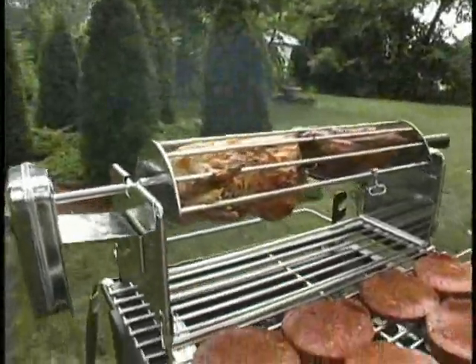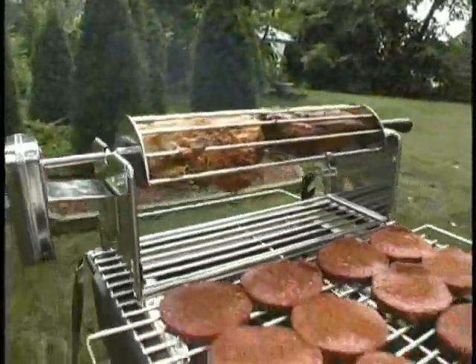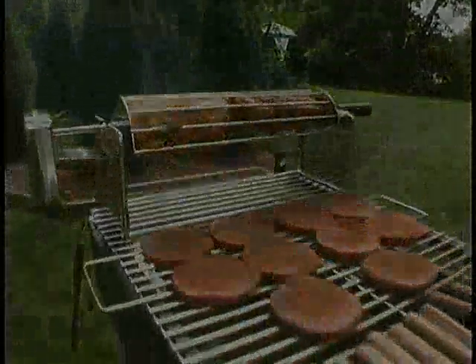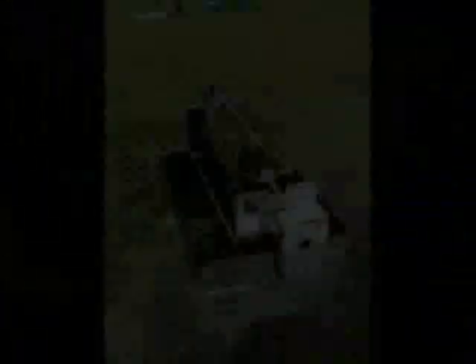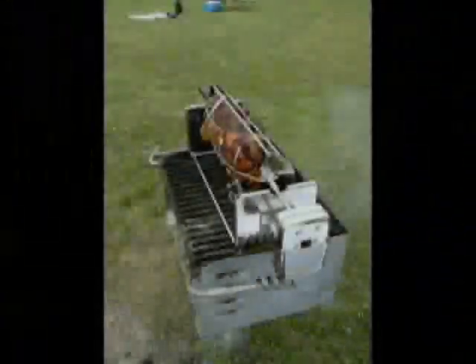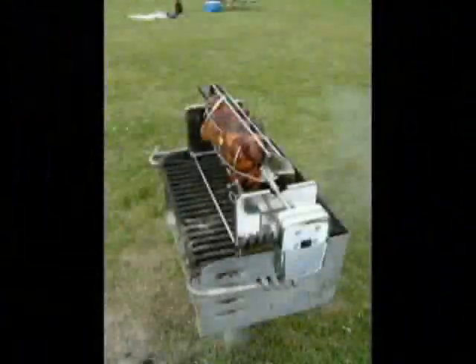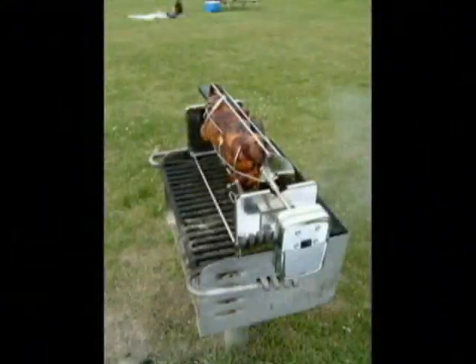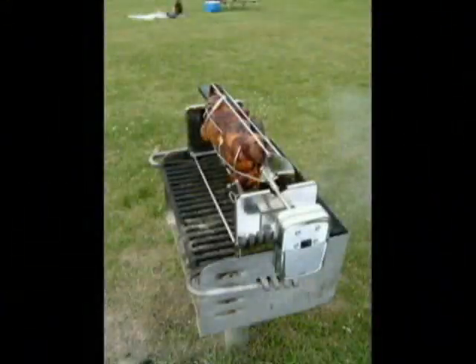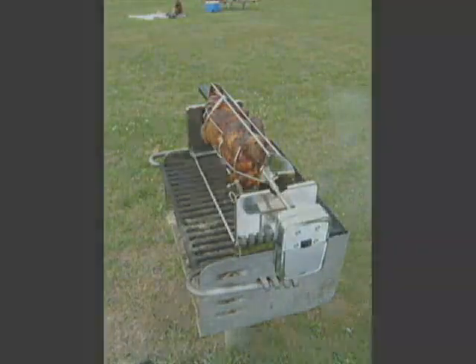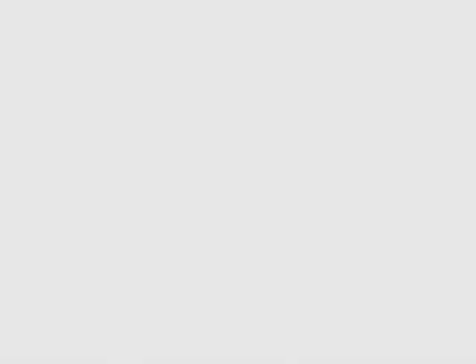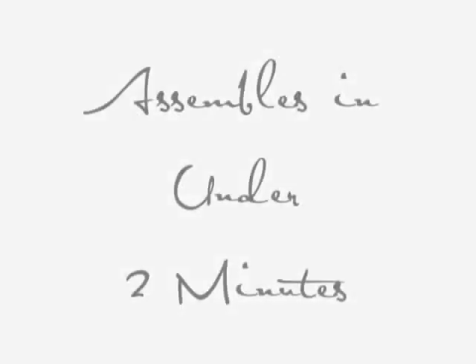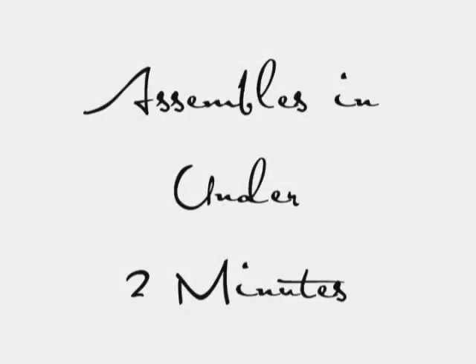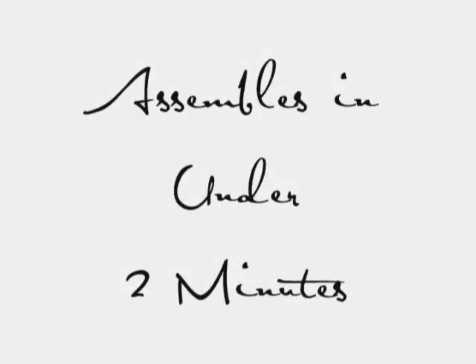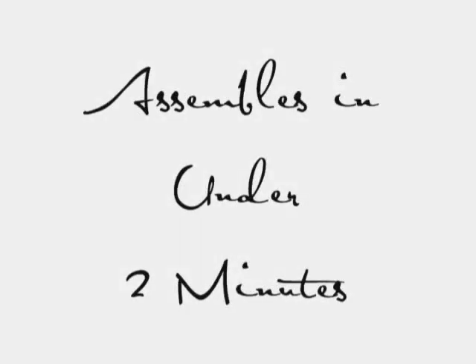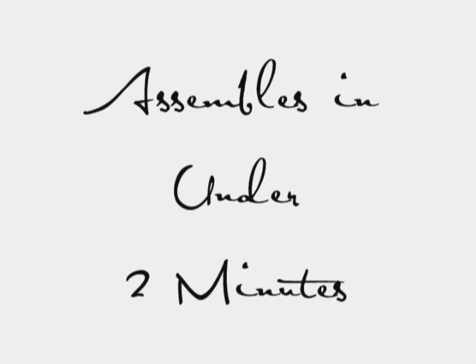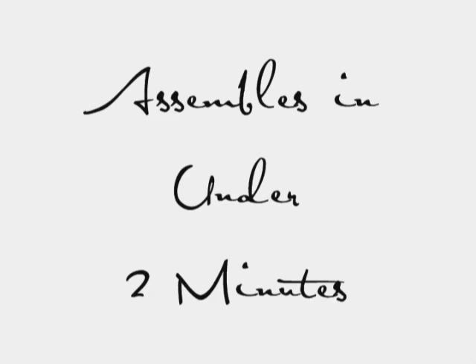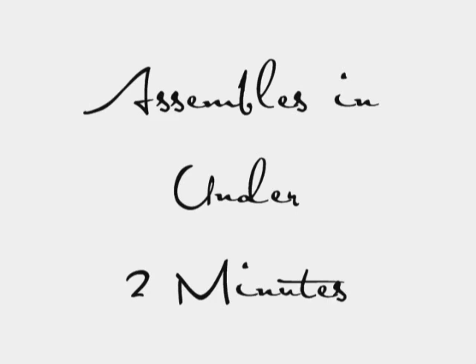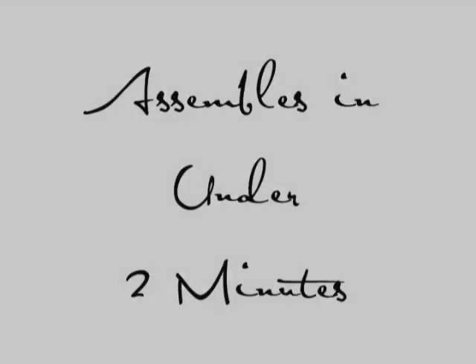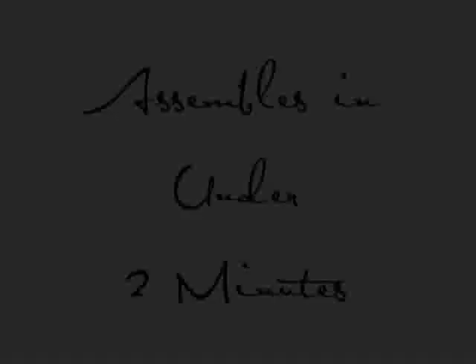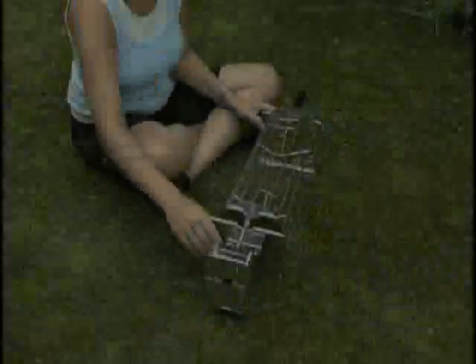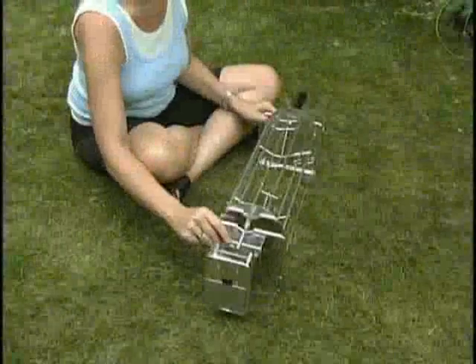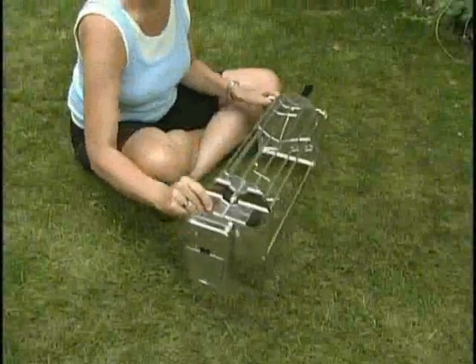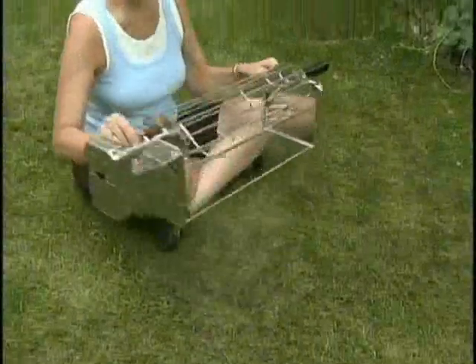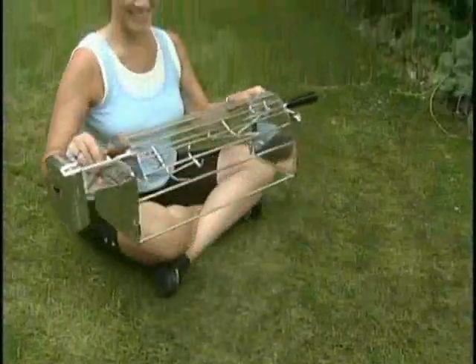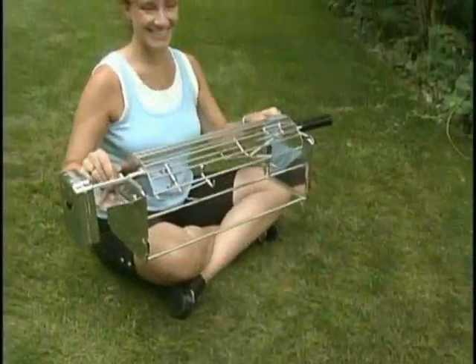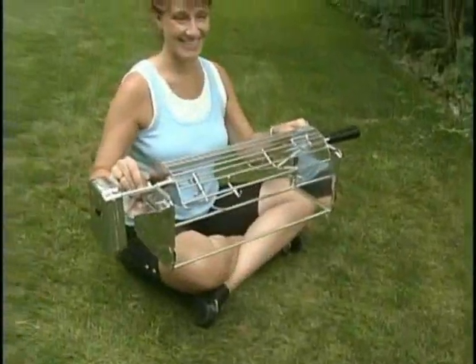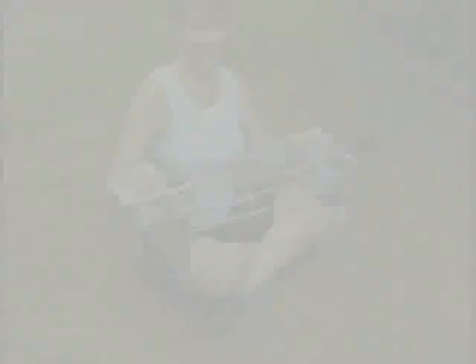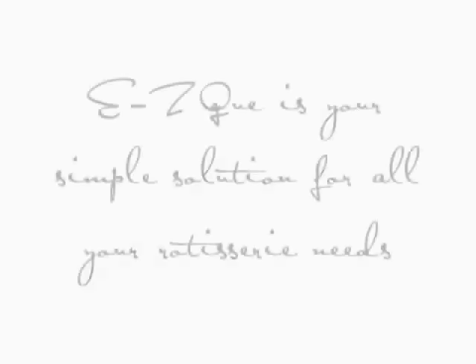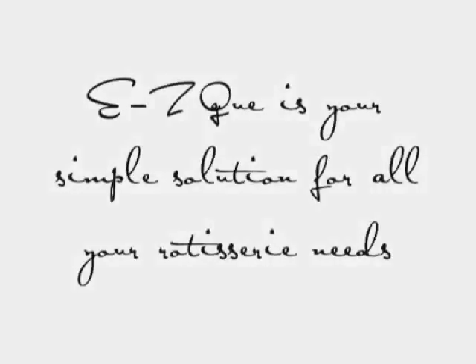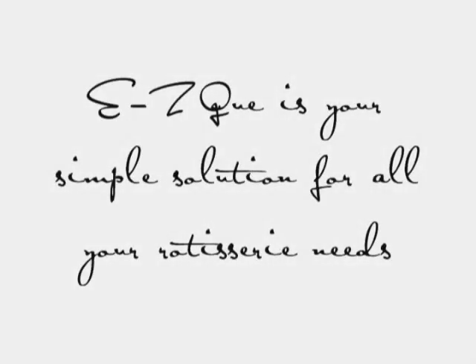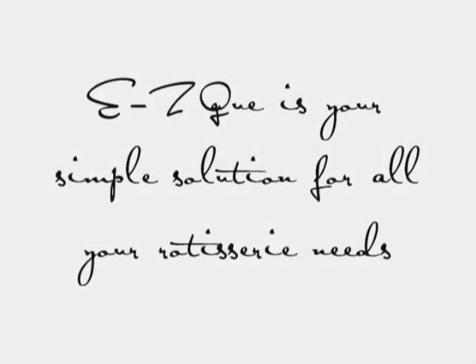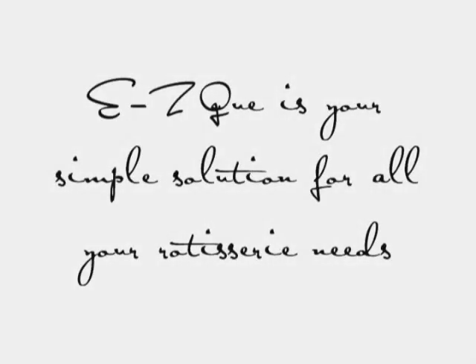From the backyard to the backwoods, a meal slow roasted to golden perfection on an EZQ Cradle Rotisserie will be remembered long after the coals have cooled. The Hobo is as entertaining as it is functional, so sit back, relax, and enjoy the other spectator sport.